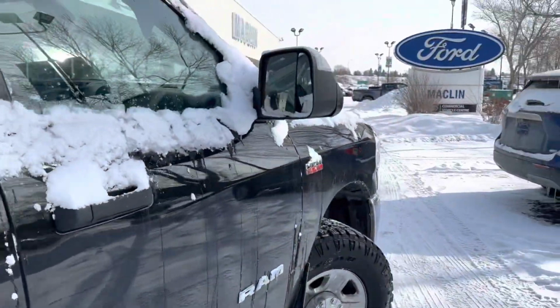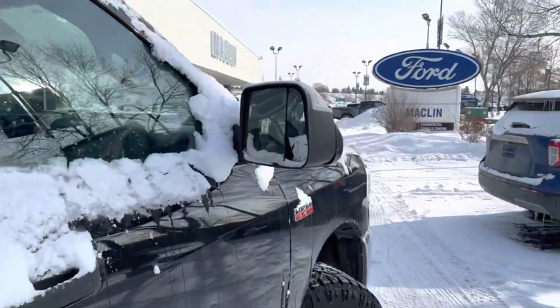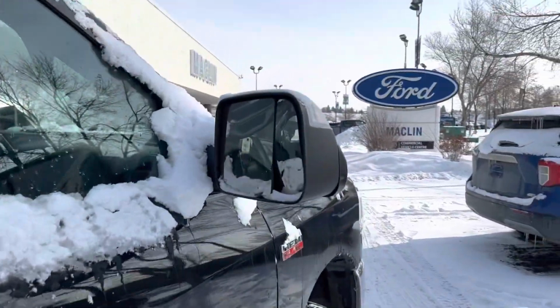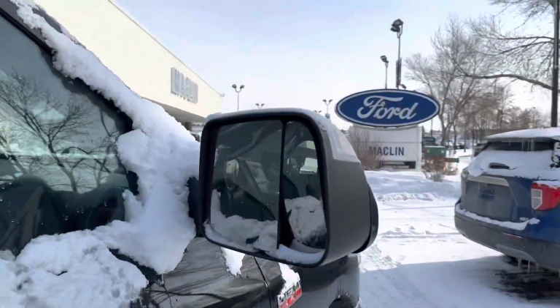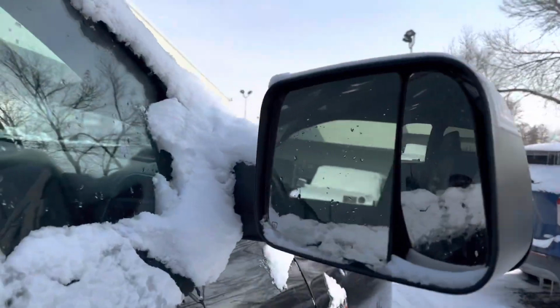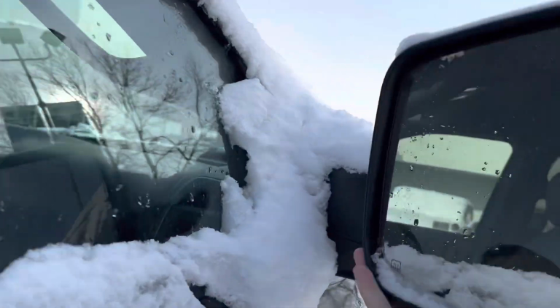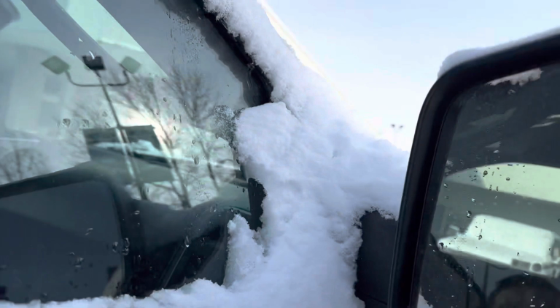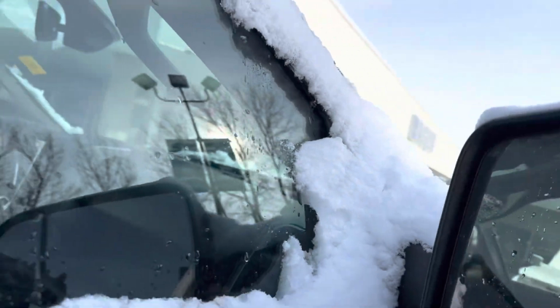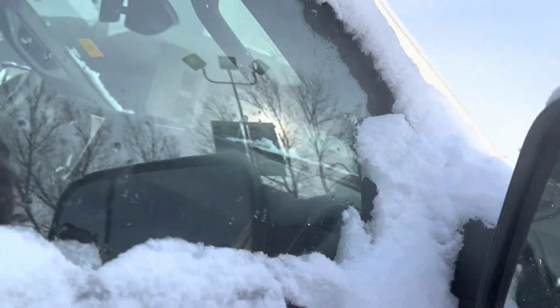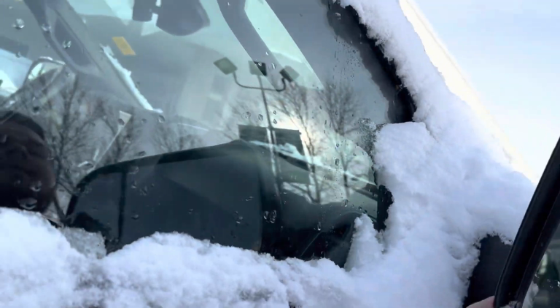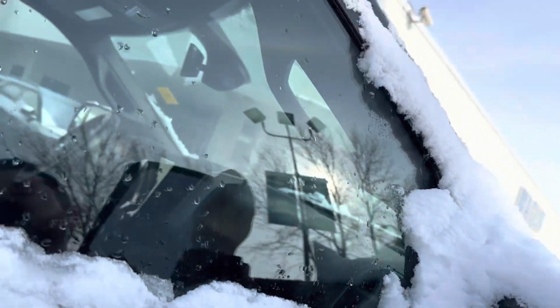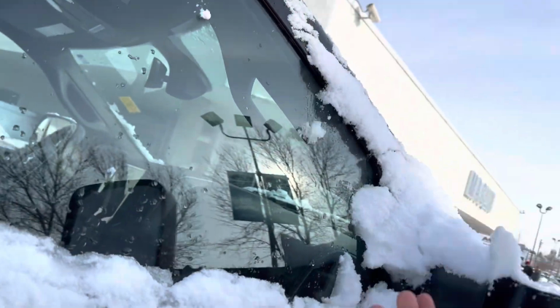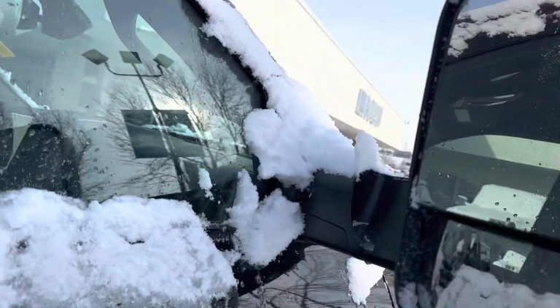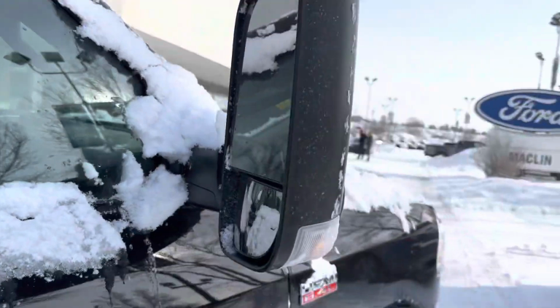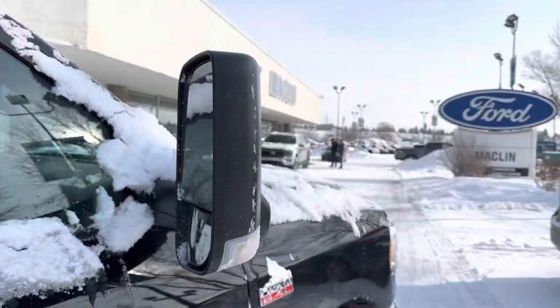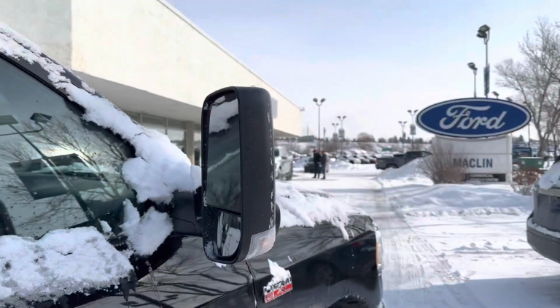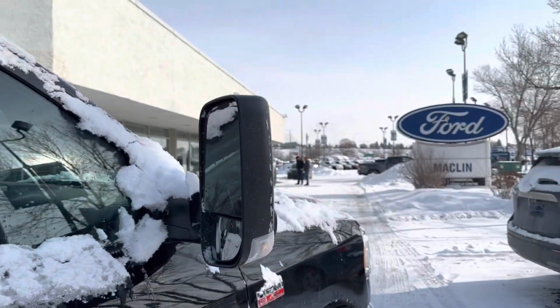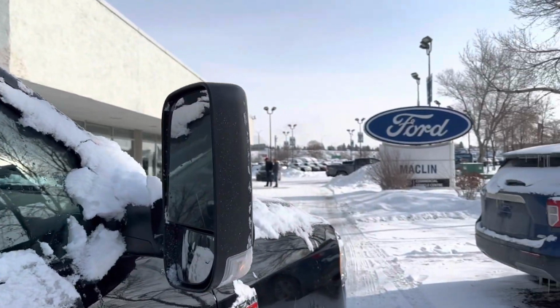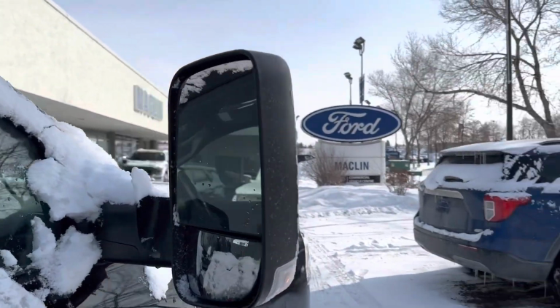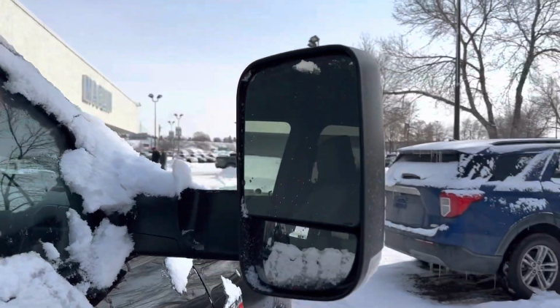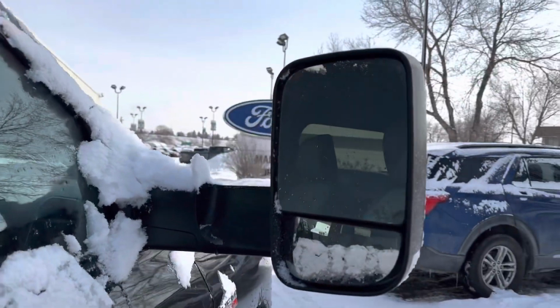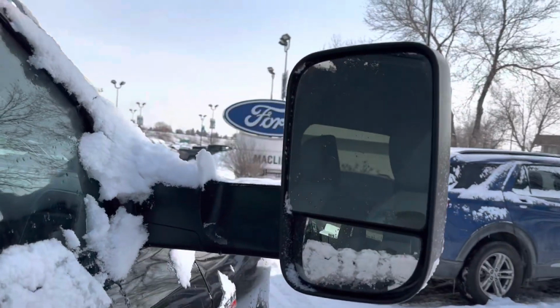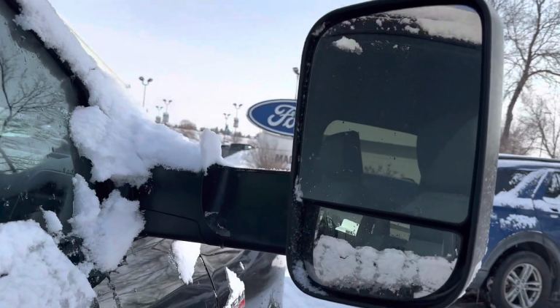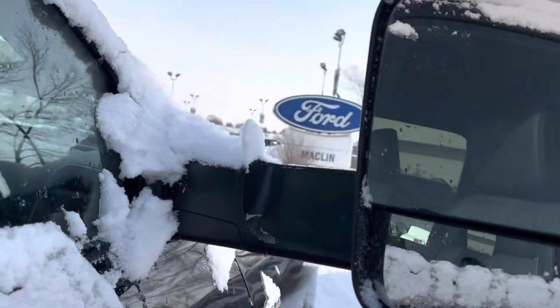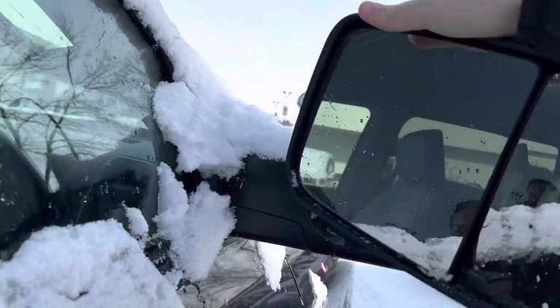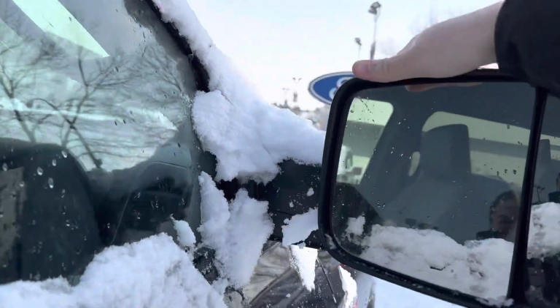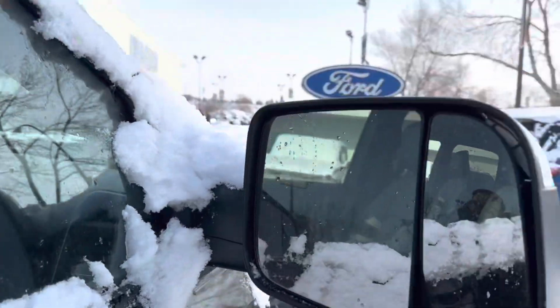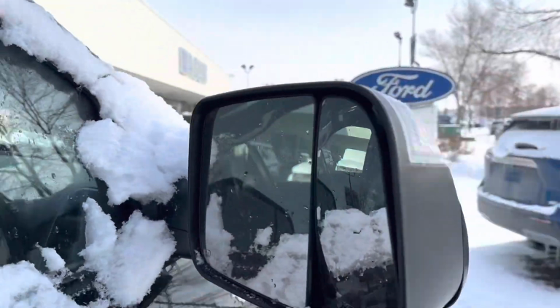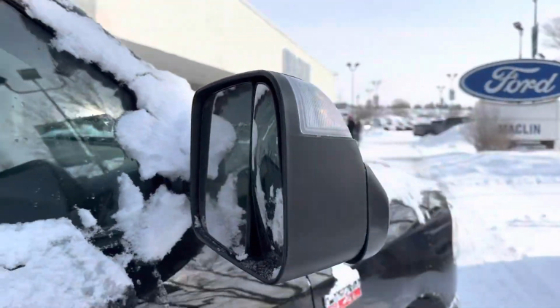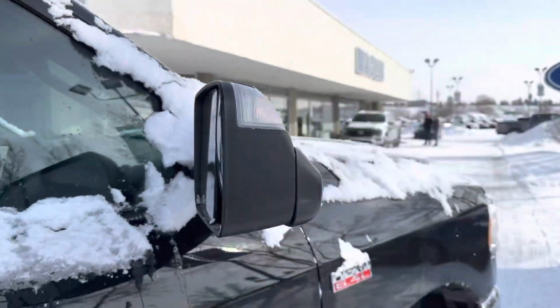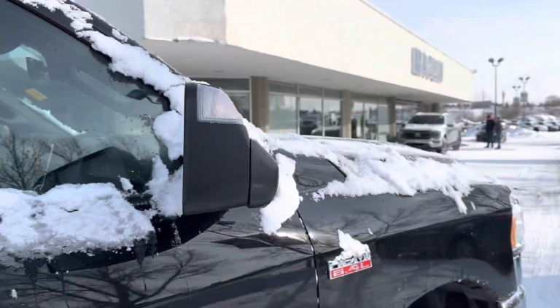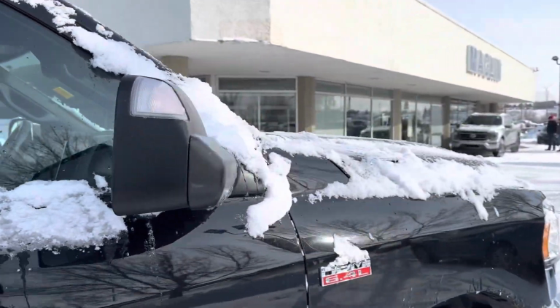We got the signature Ram tow mirrors as well. So you can just lift them up like so and then you have your tow mirrors, or you can fold them back down, which is a pretty cool option.